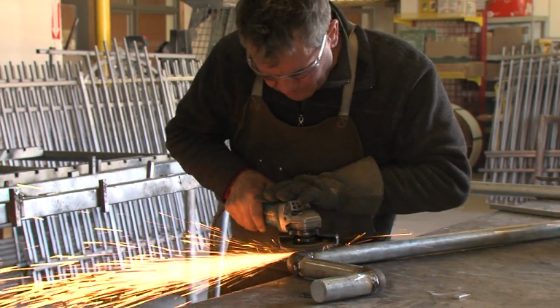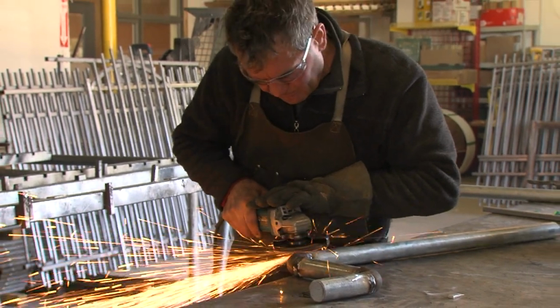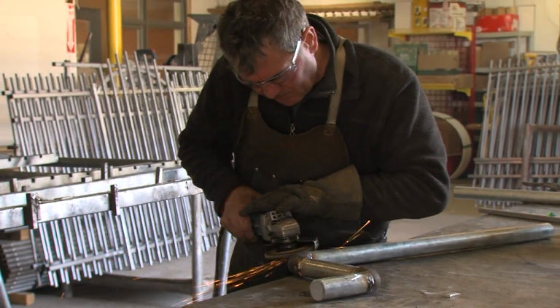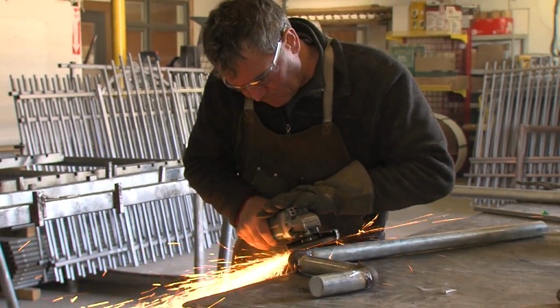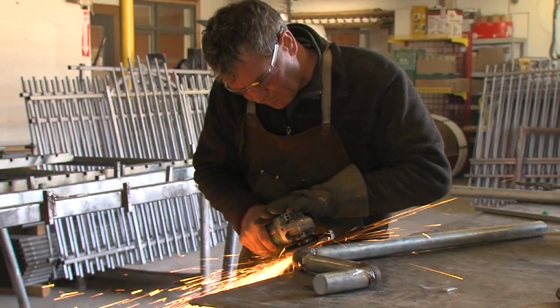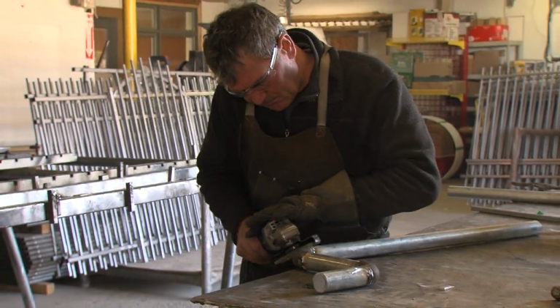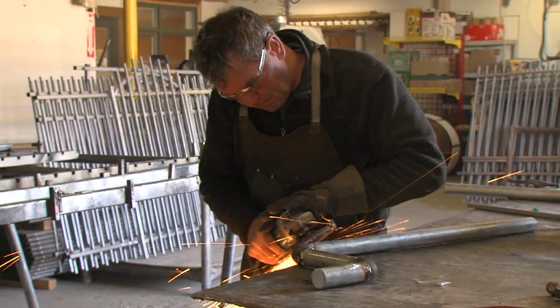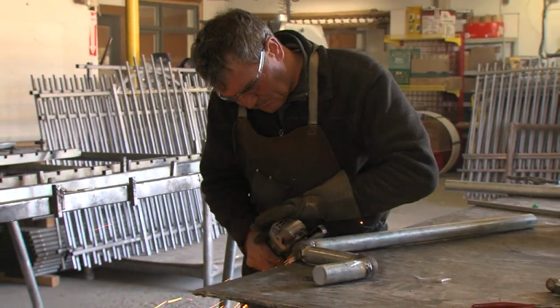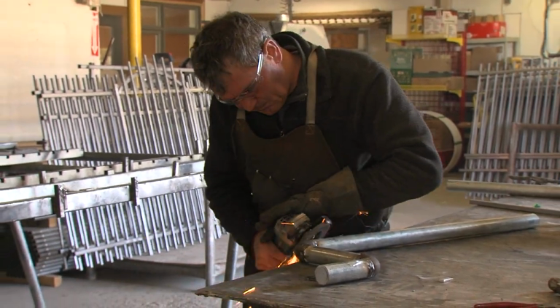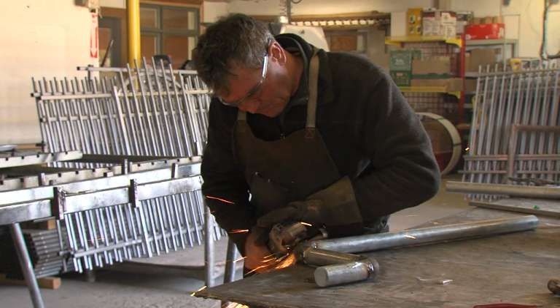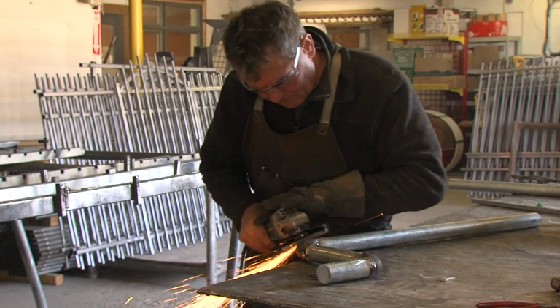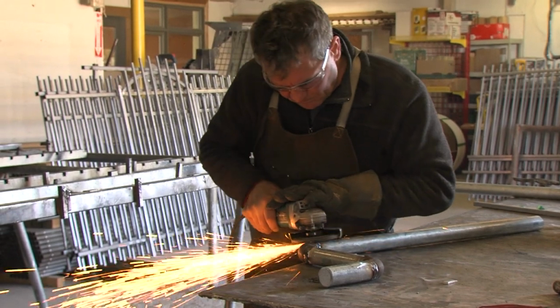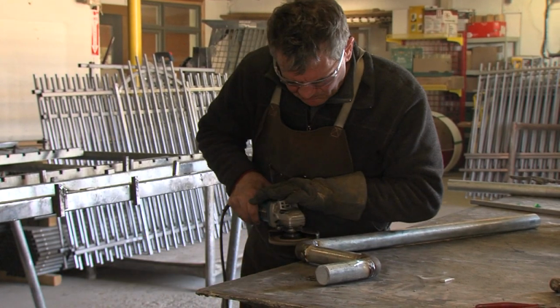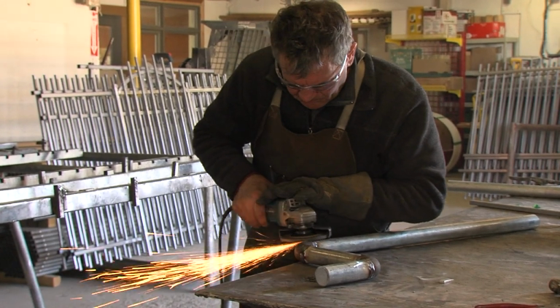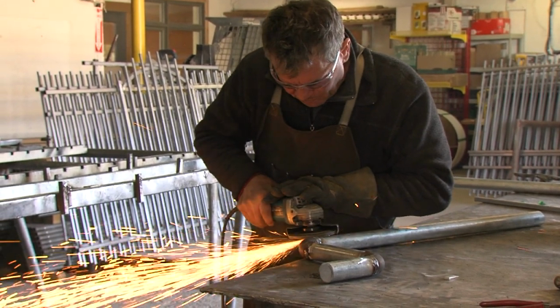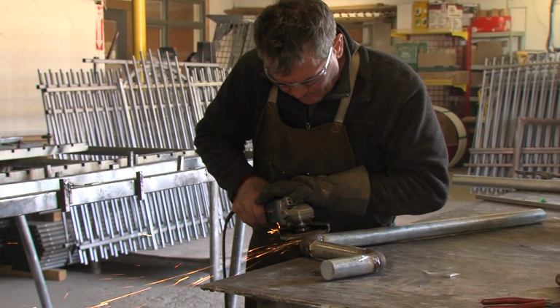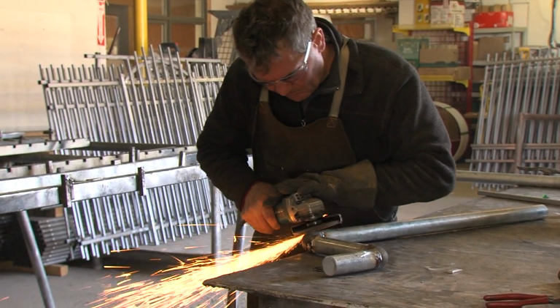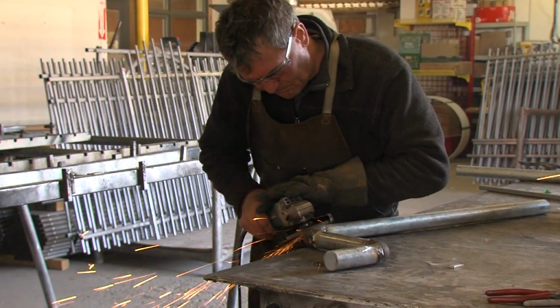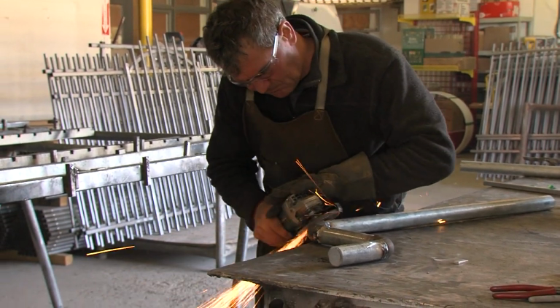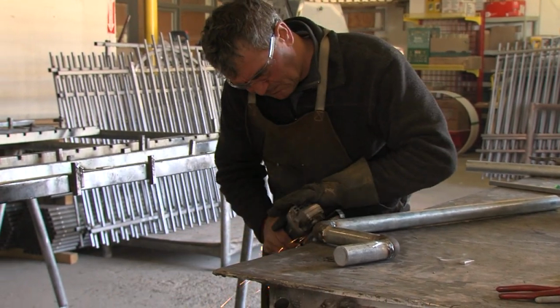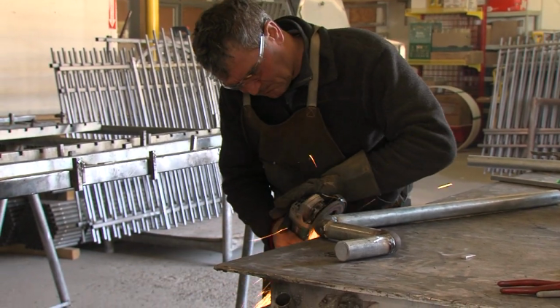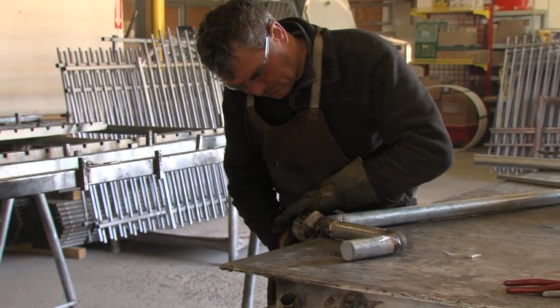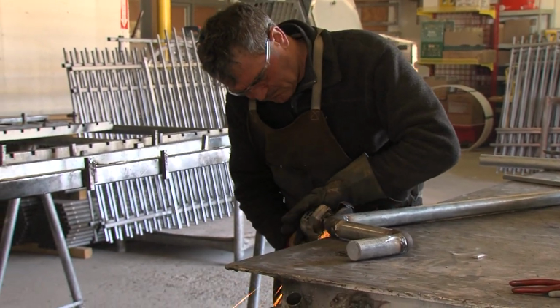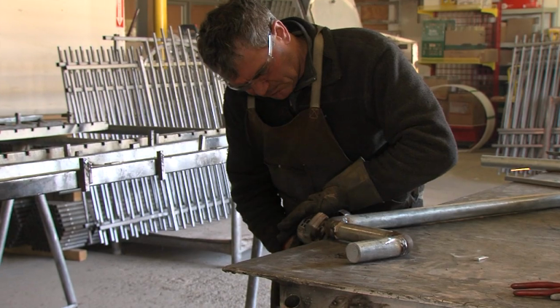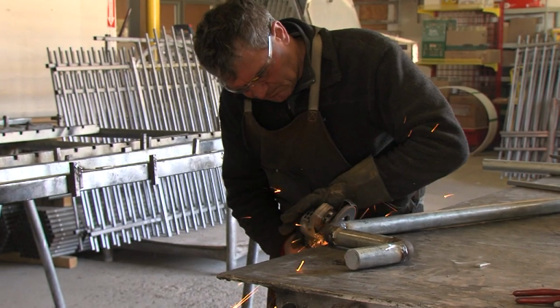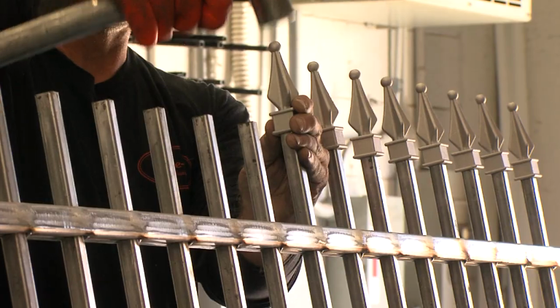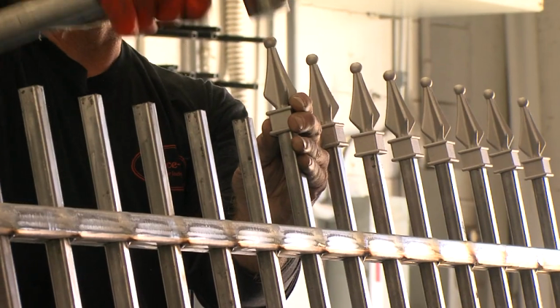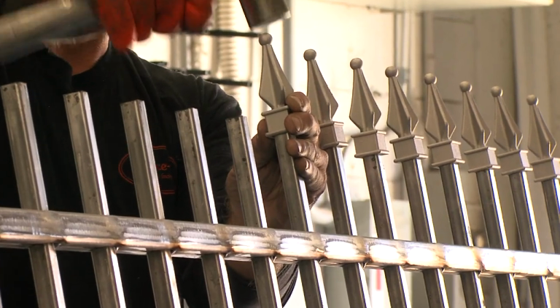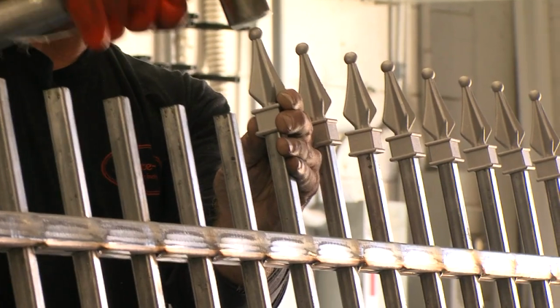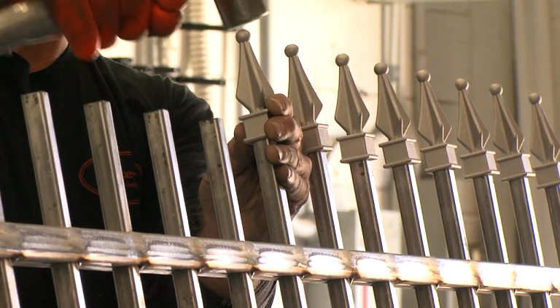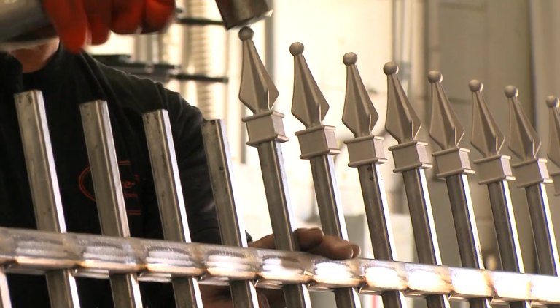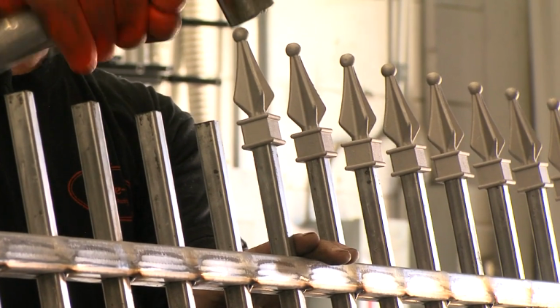Iron fences are particularly popular with people on golf courses or with swimming pools, where you want to see through the fence. It does everything a fence needs to do — it keeps dogs in, keeps kids in — except for privacy.